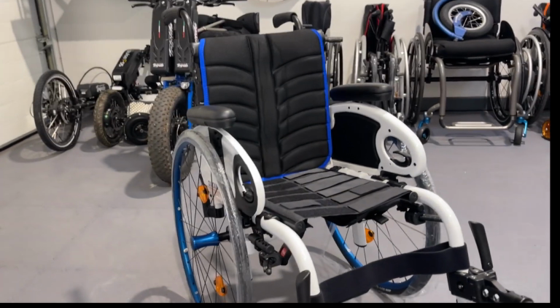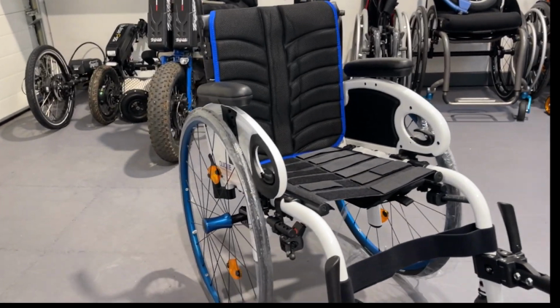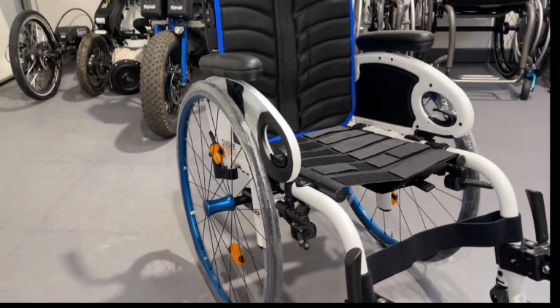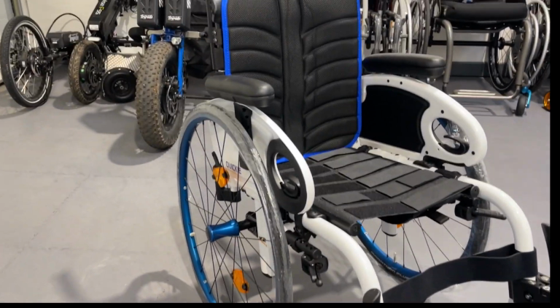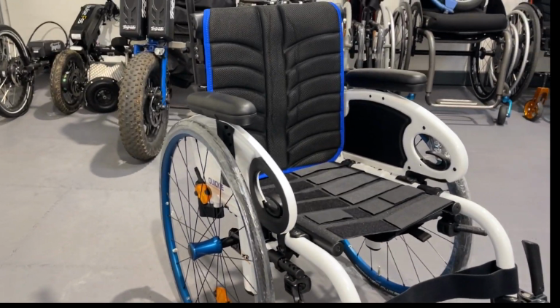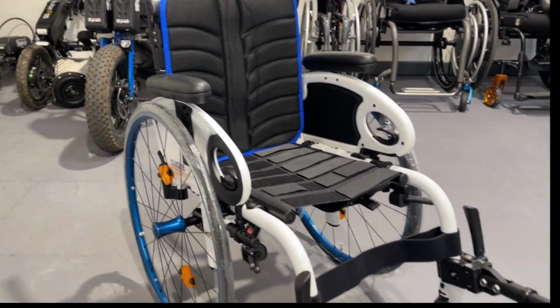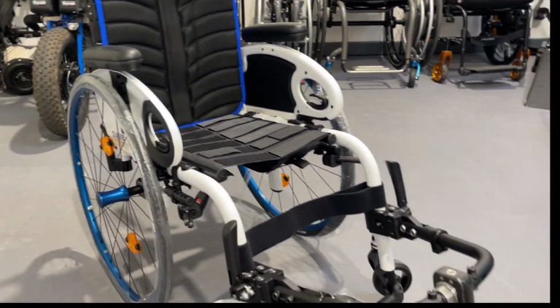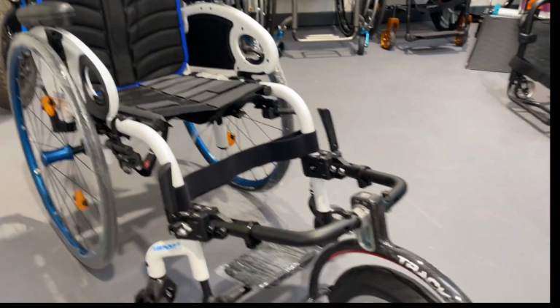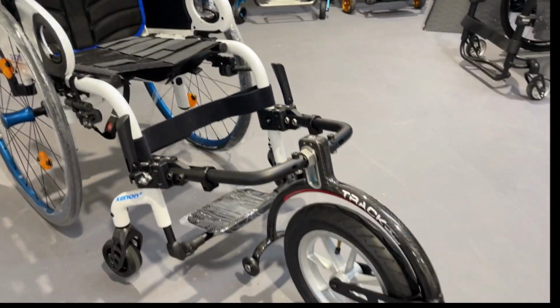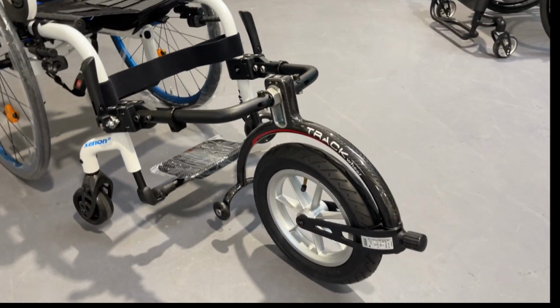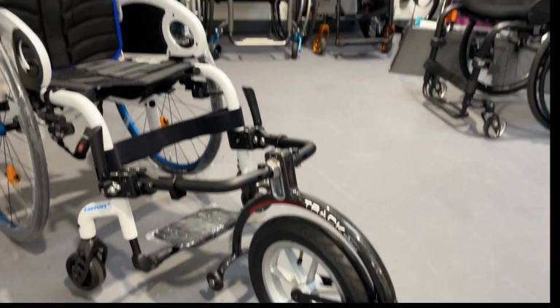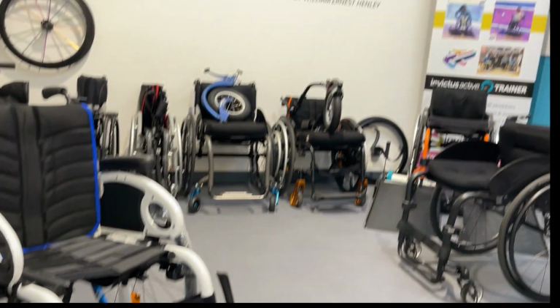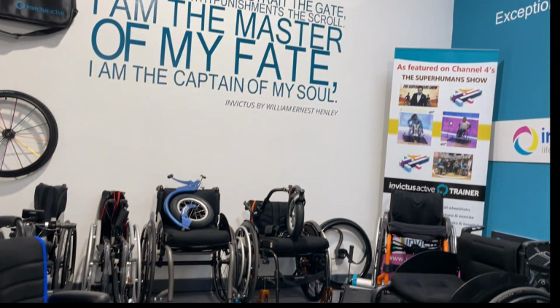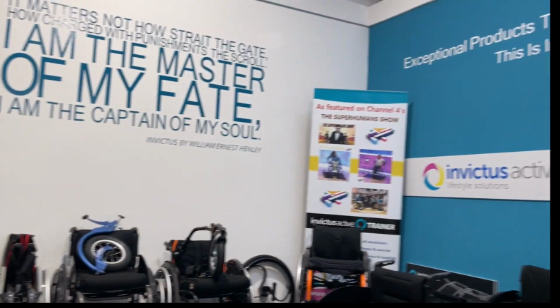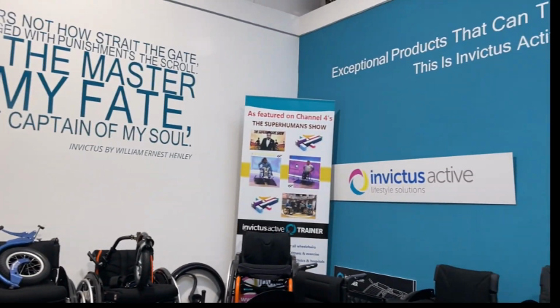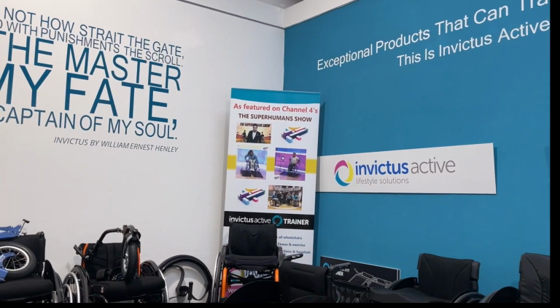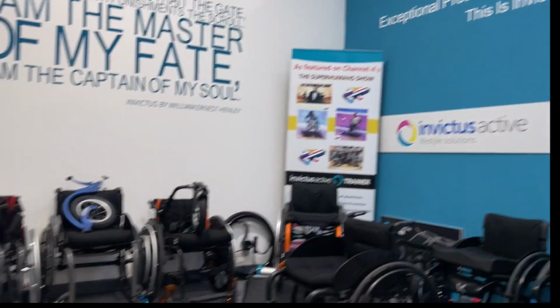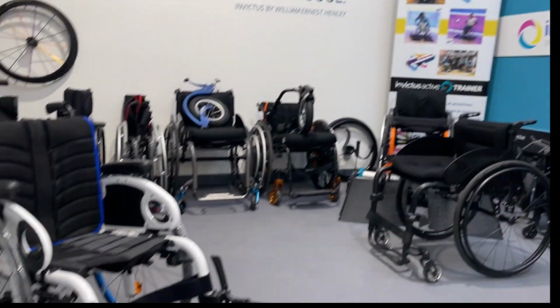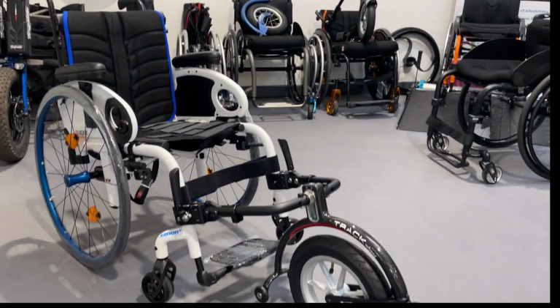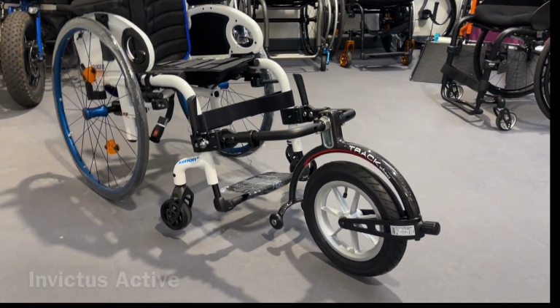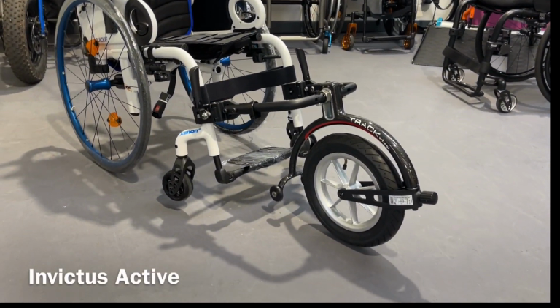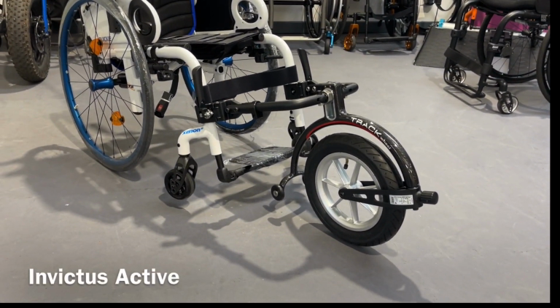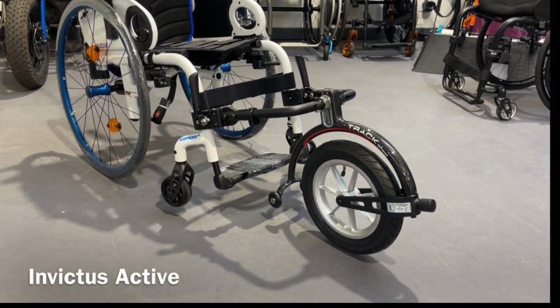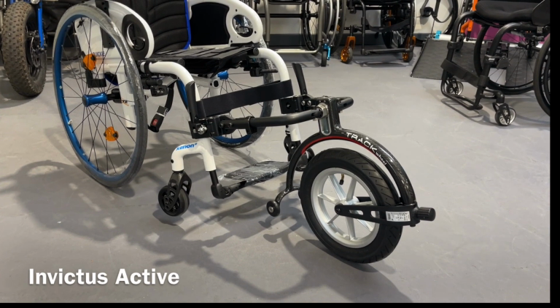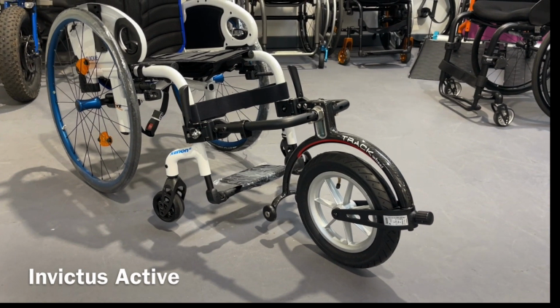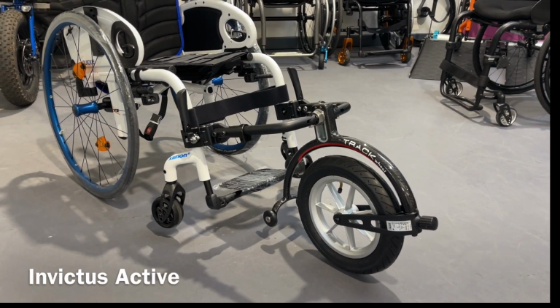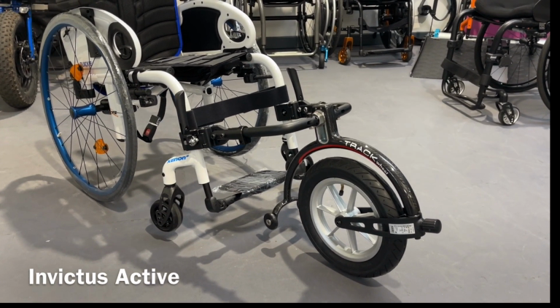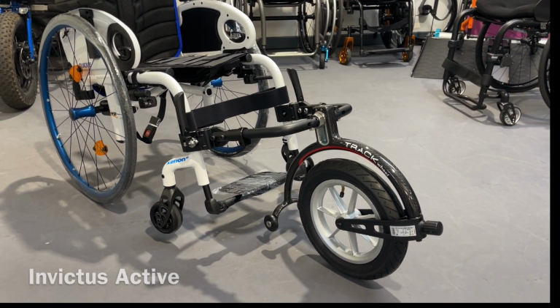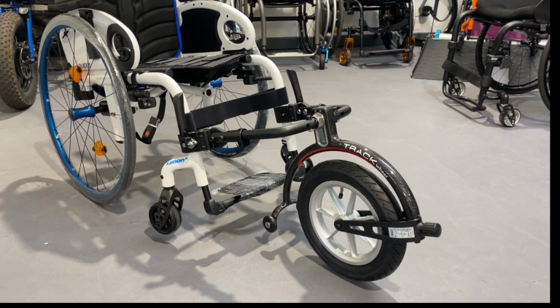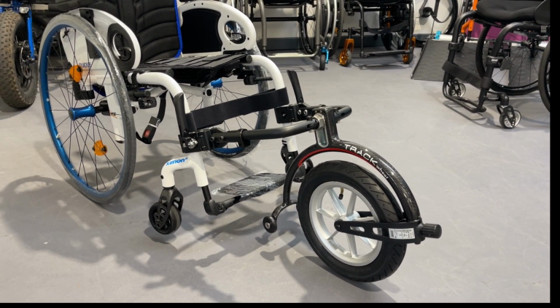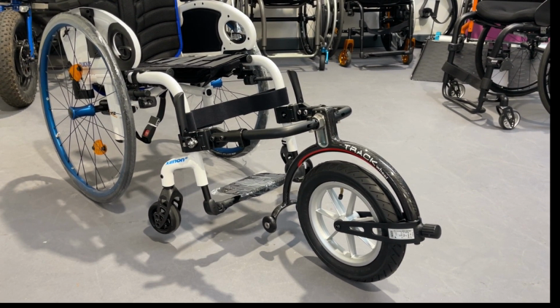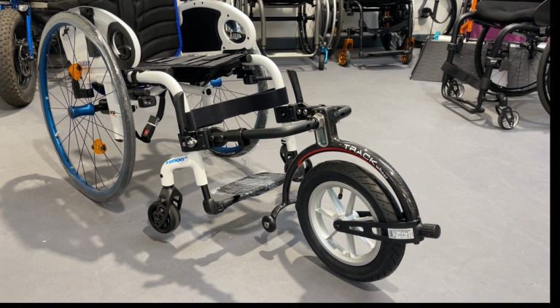If you're looking for the track wheel, please get in touch with Invictus Active. We offer a free trial — we can post one out to you for up to two weeks, just to try and see if it's for you.